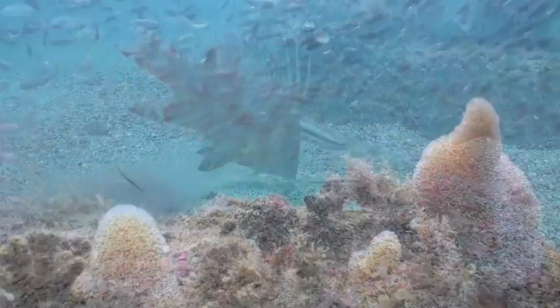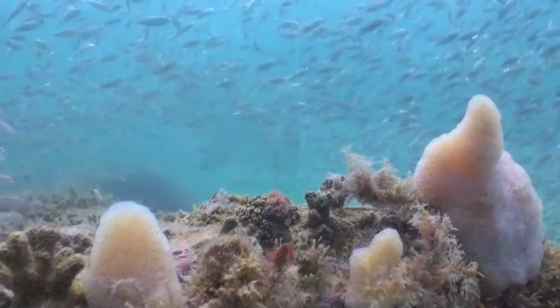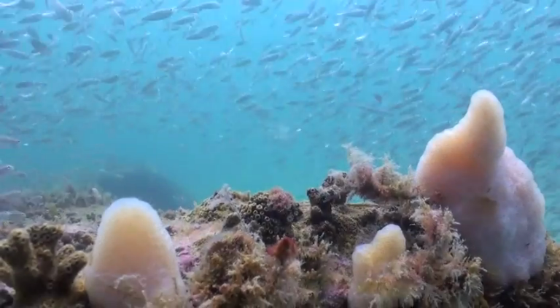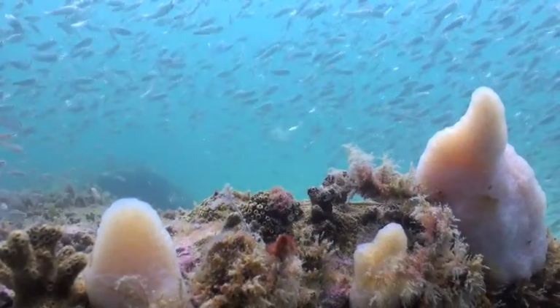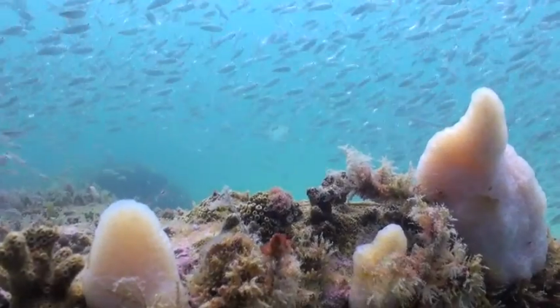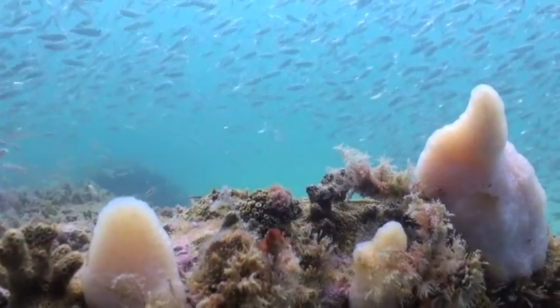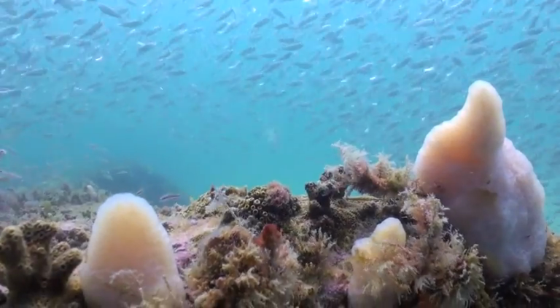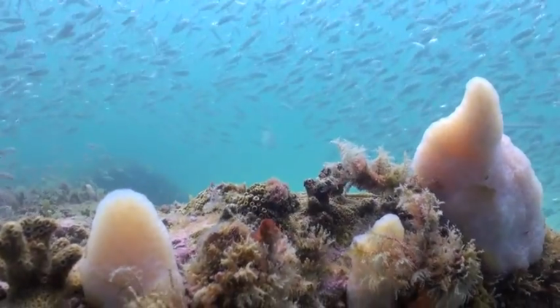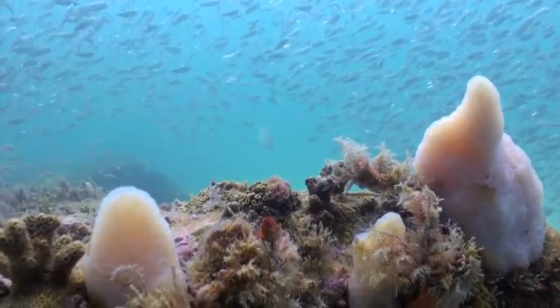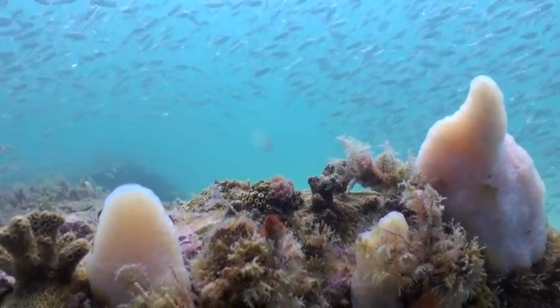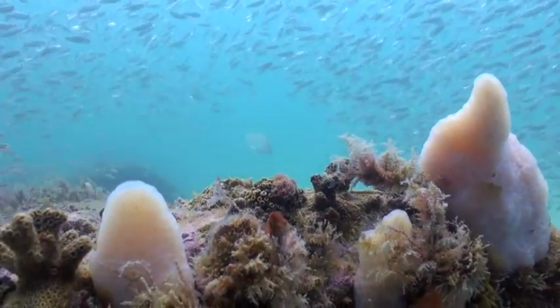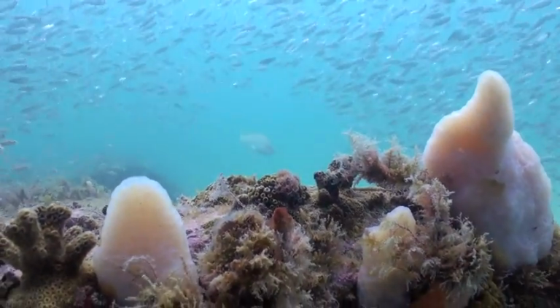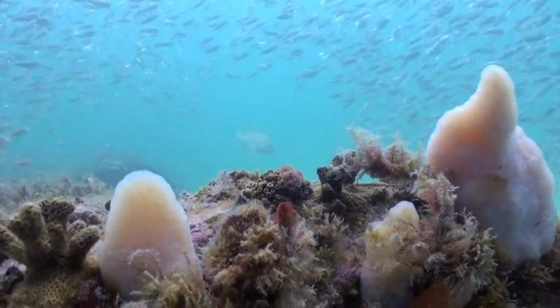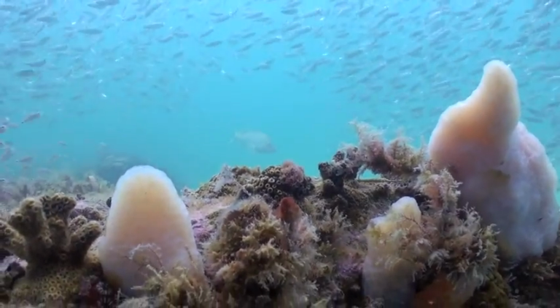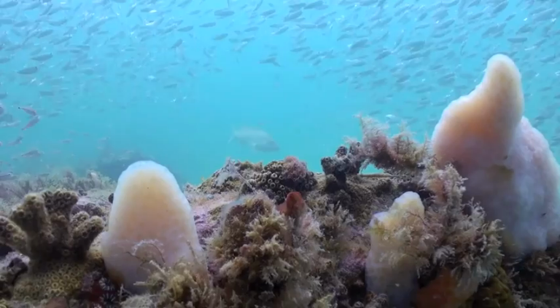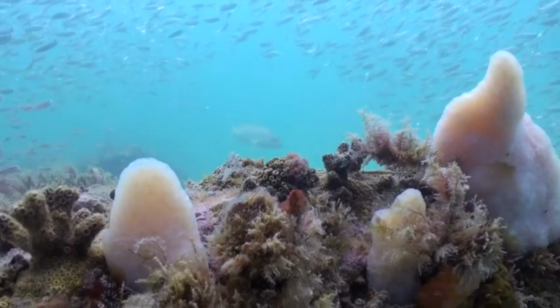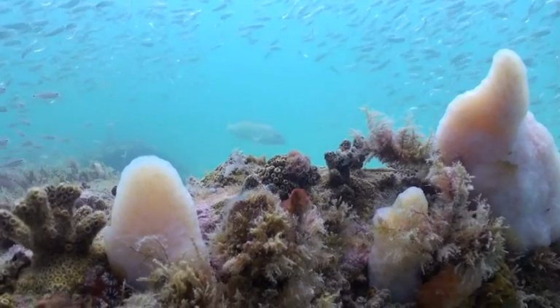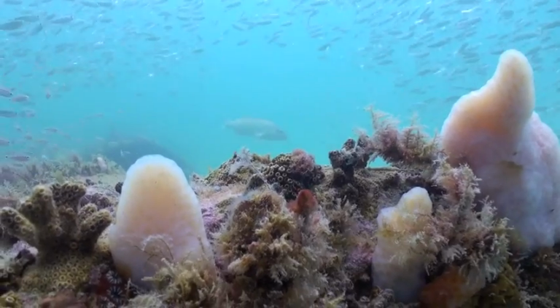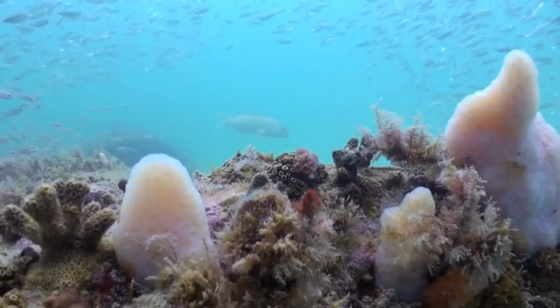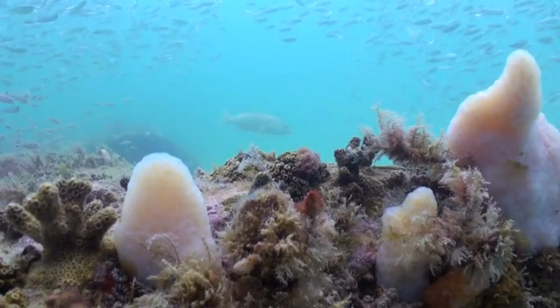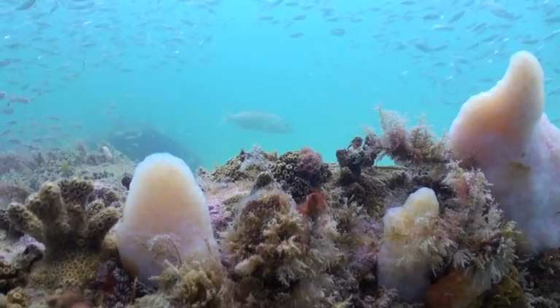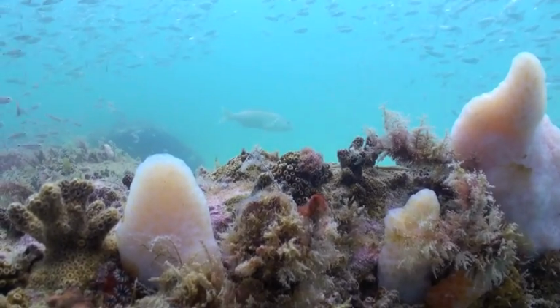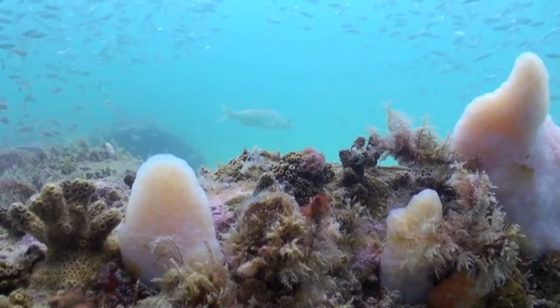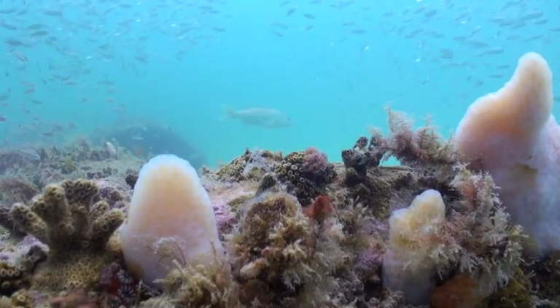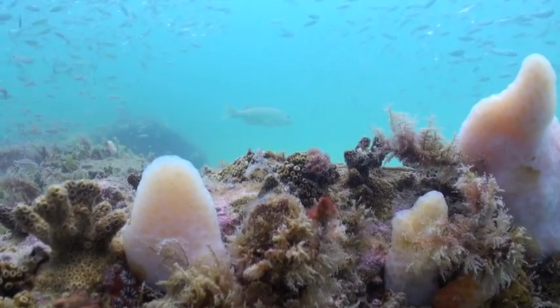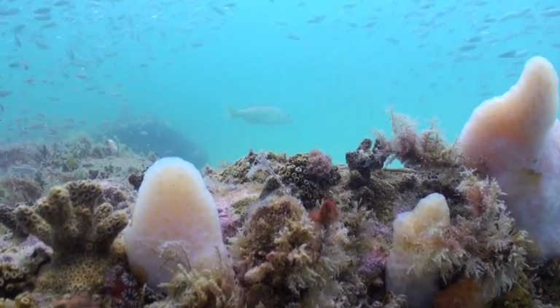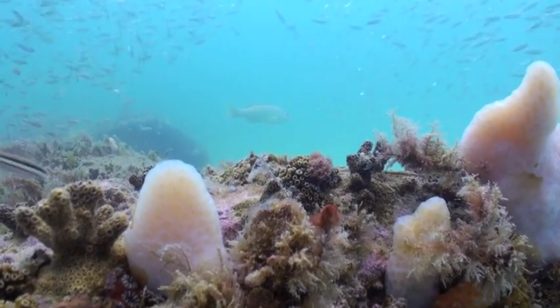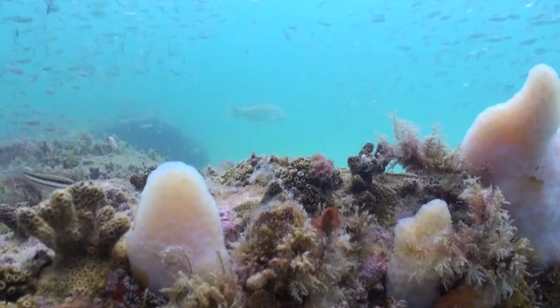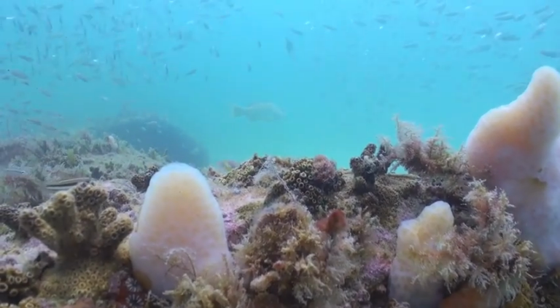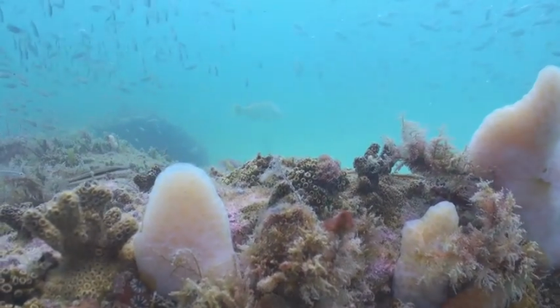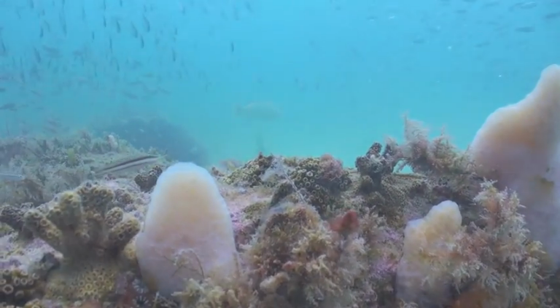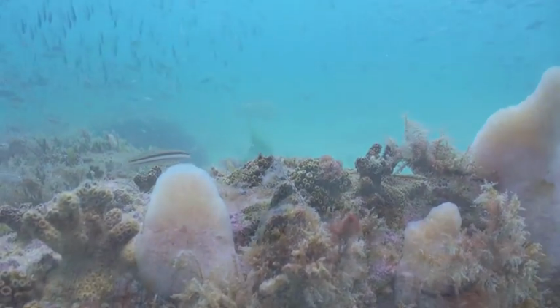Also attached to this structure are large amounts of colonial tunicates. These also are what we call filter feeders.